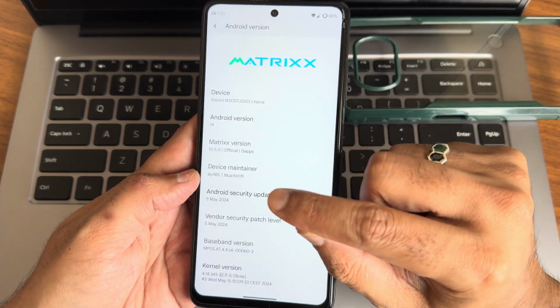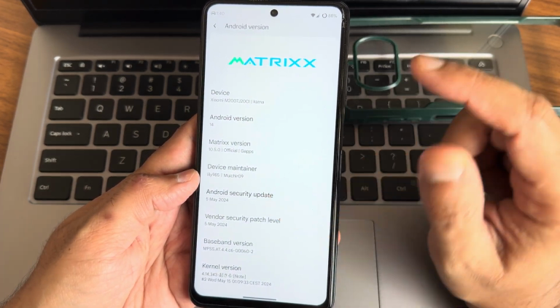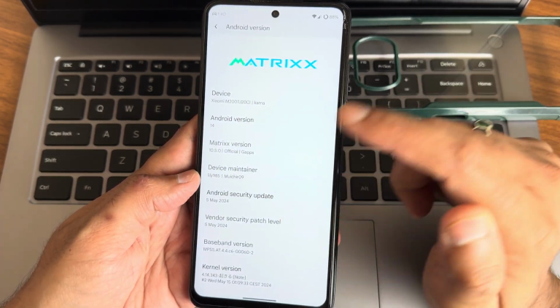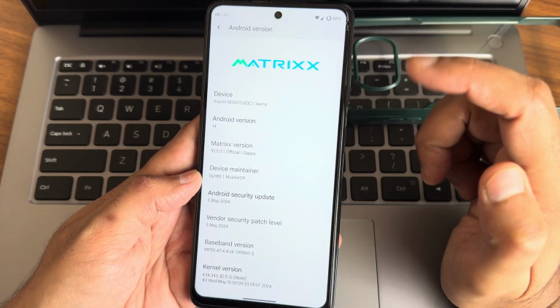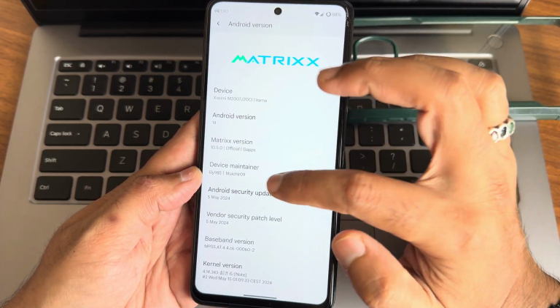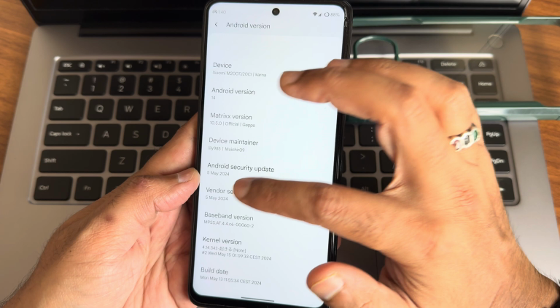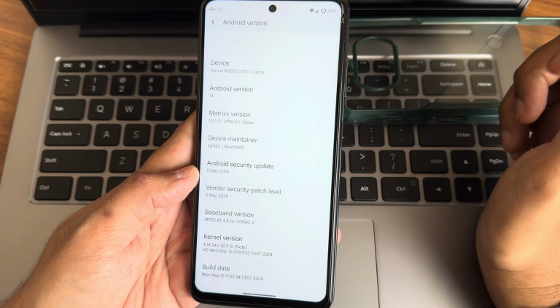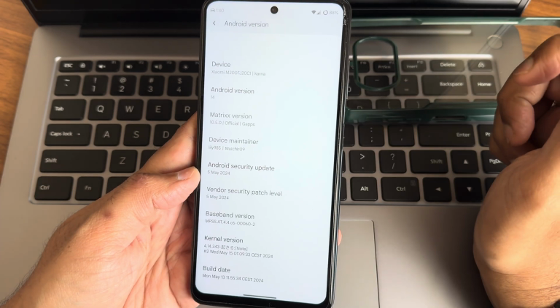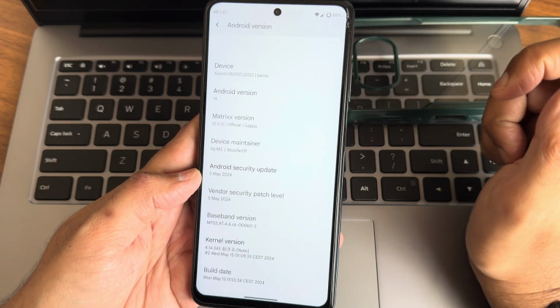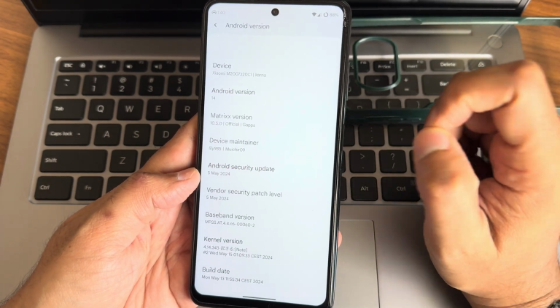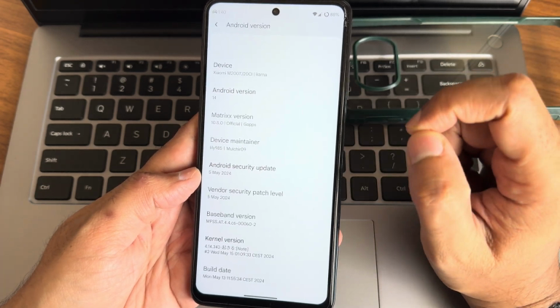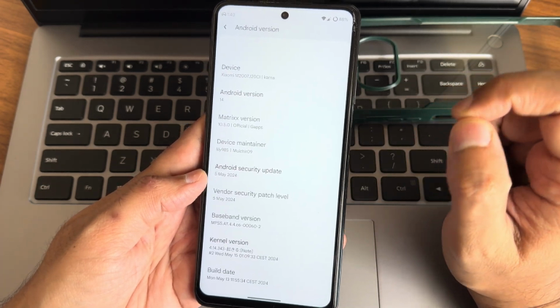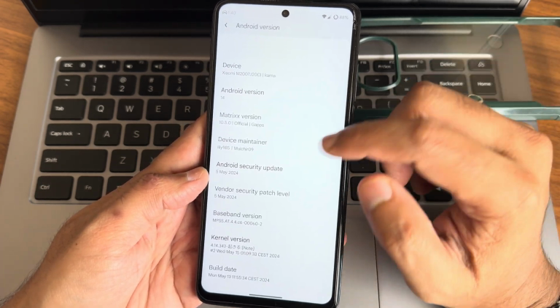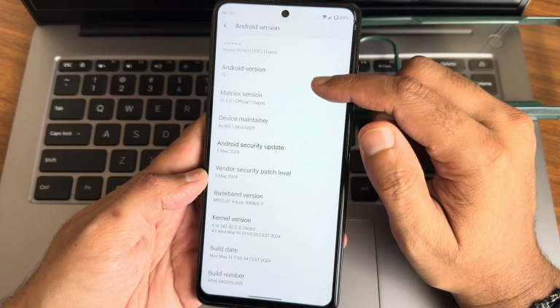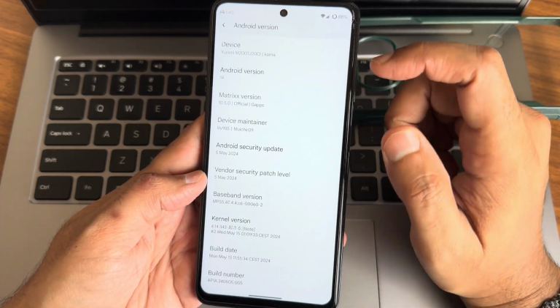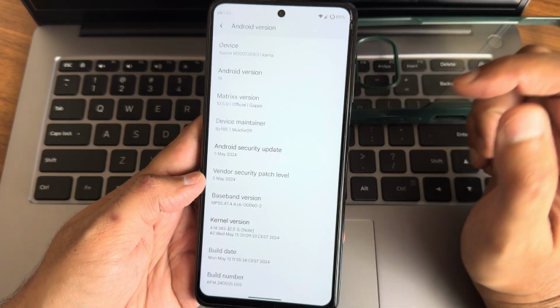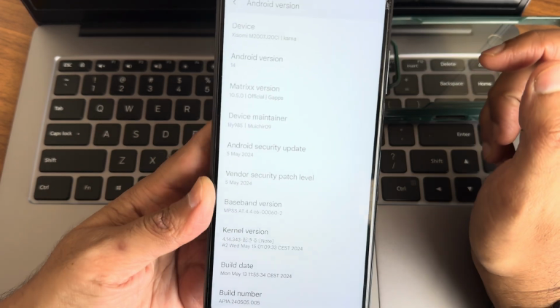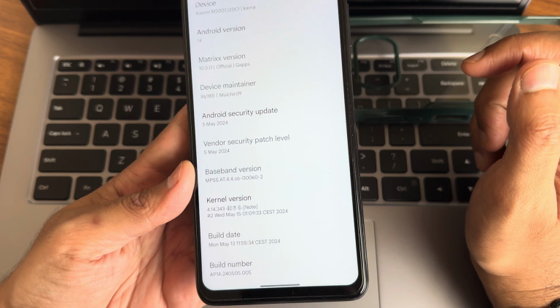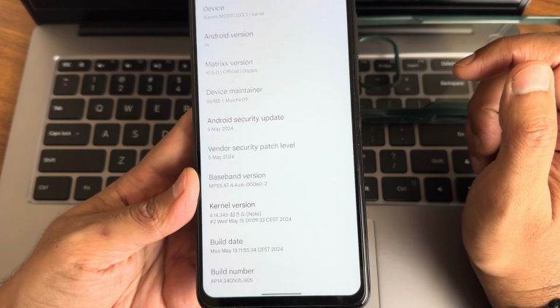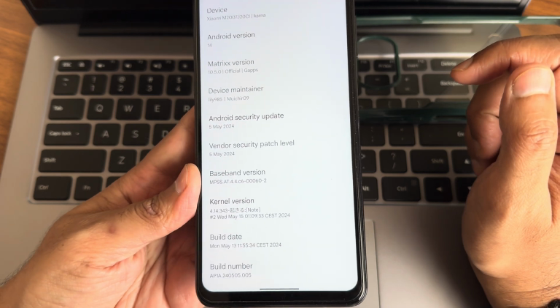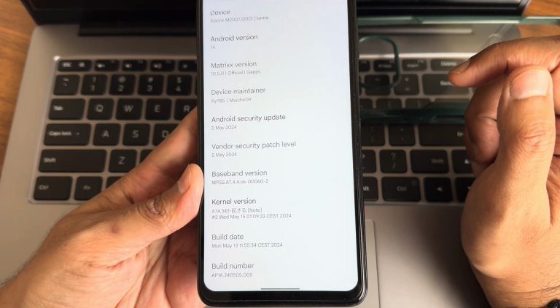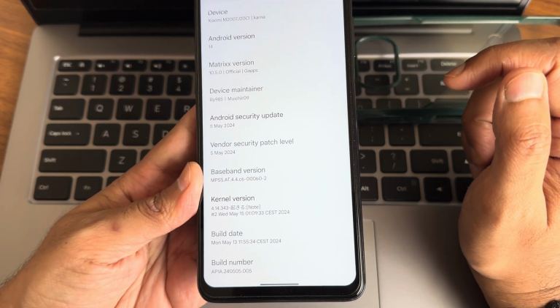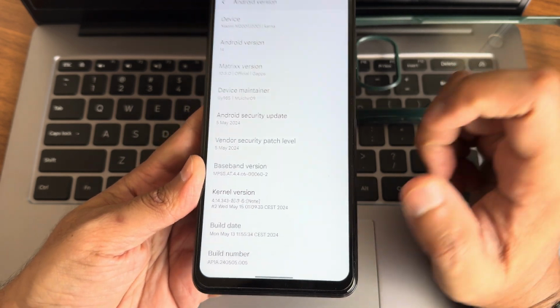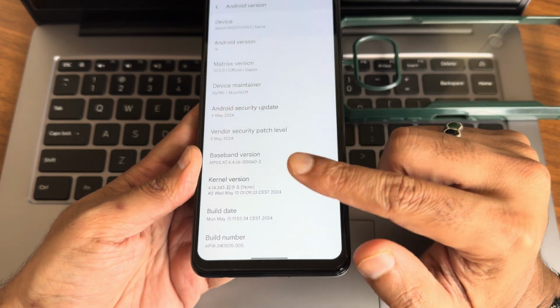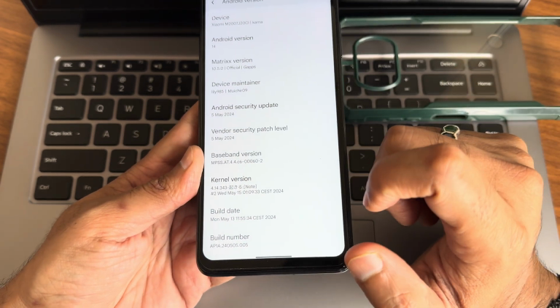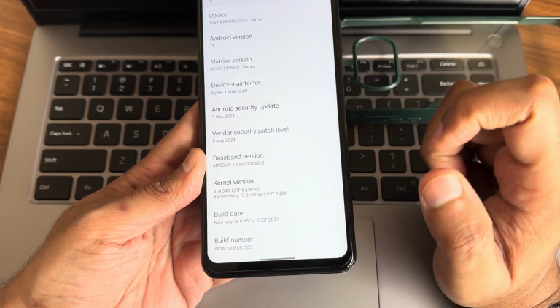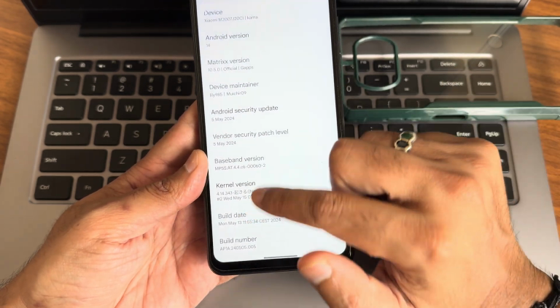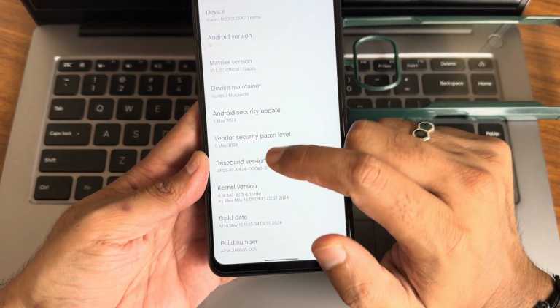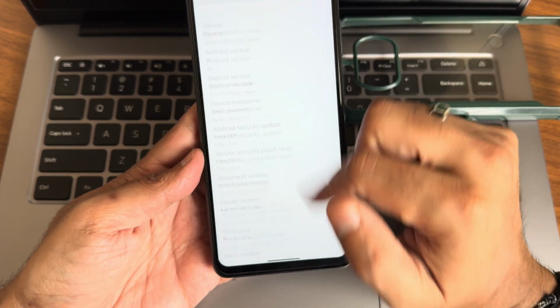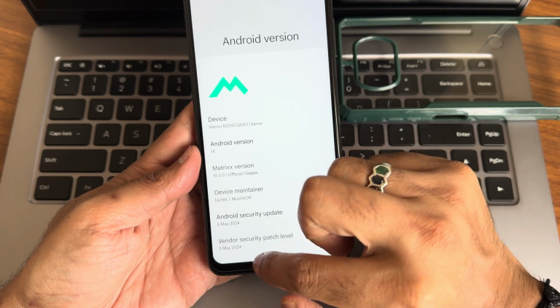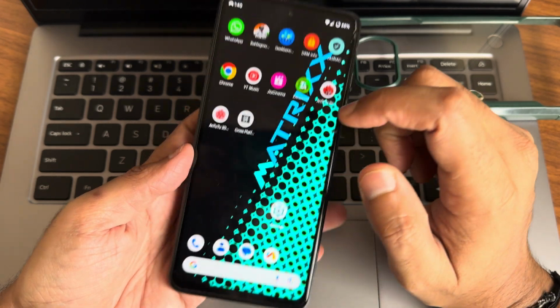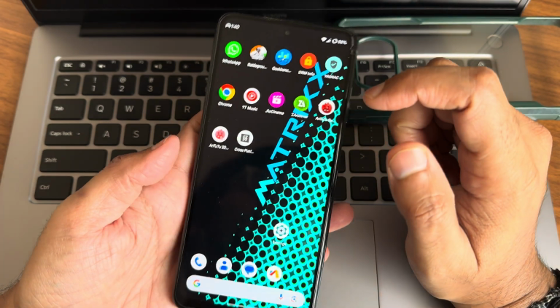The device is on Android 14, Qualcomm 985, with a security patch from May 2024 — both vendor and Android security patches are the latest. Kernel version is 4.14.343. Build date is May 13 and the build number is visible on screen.